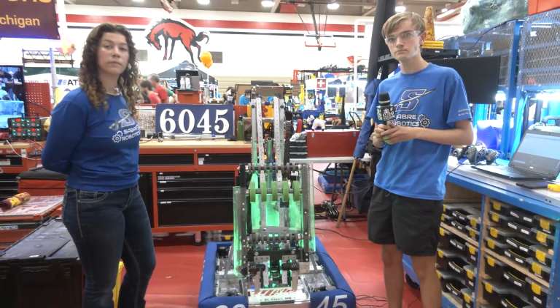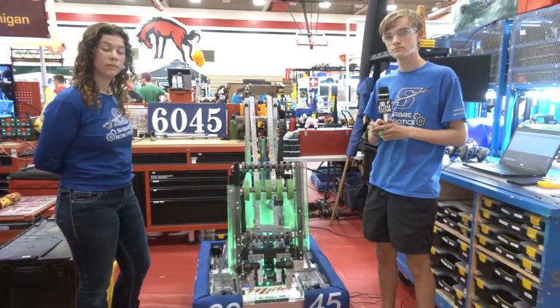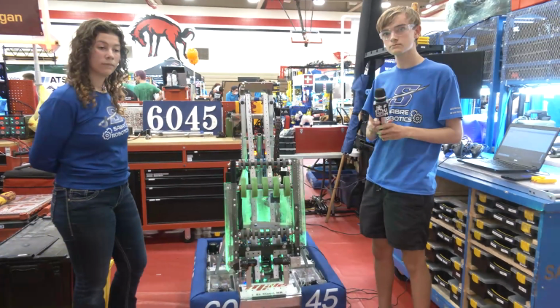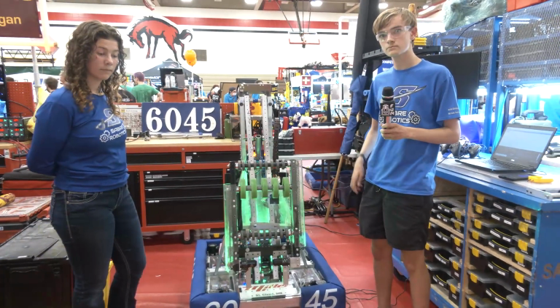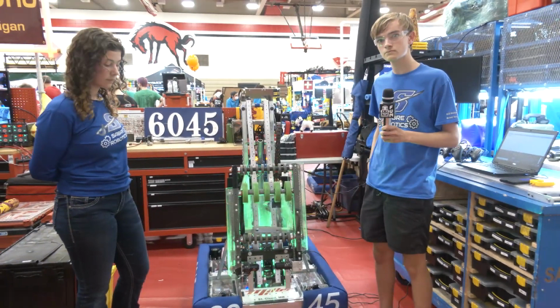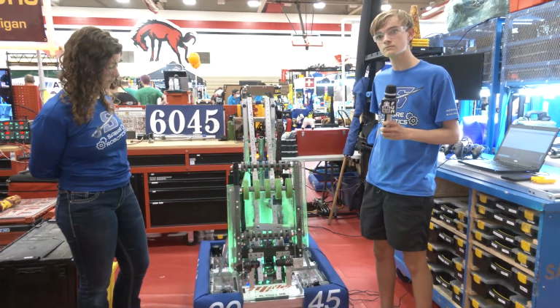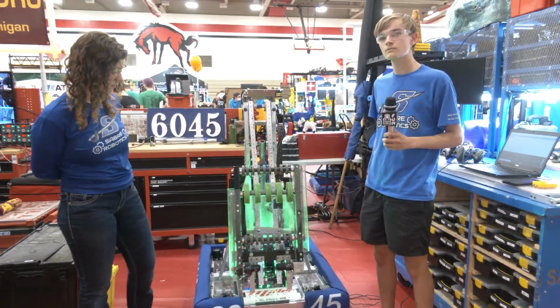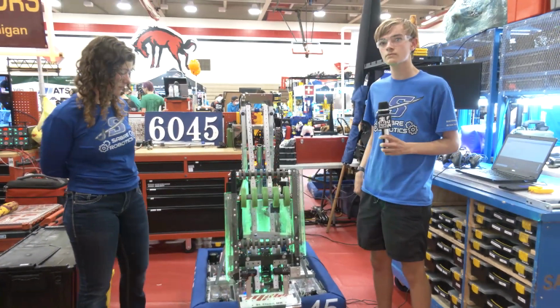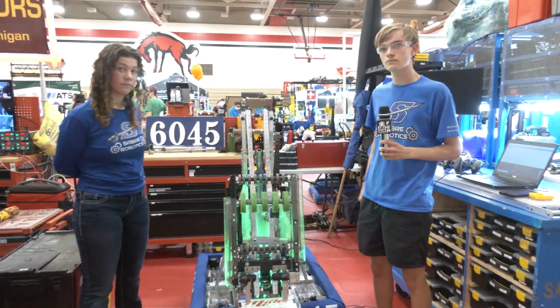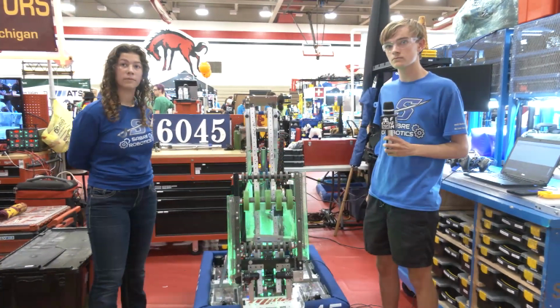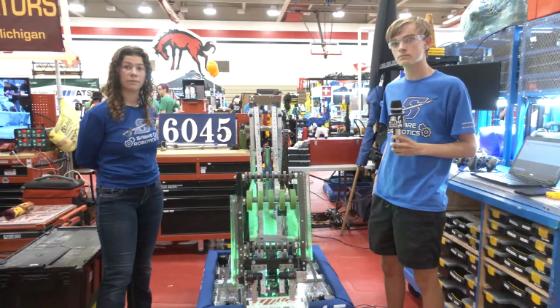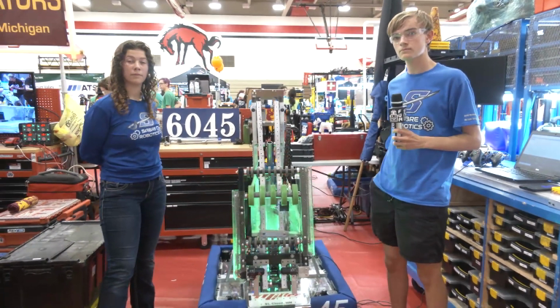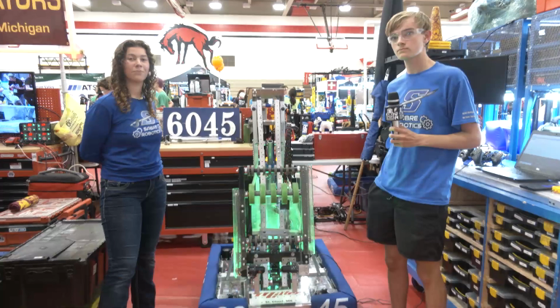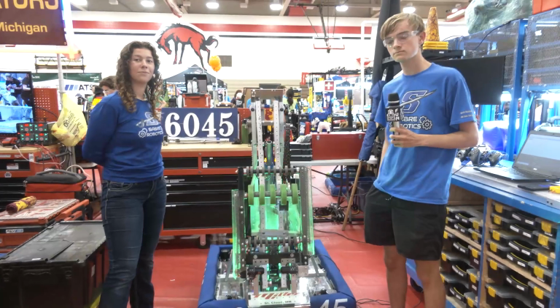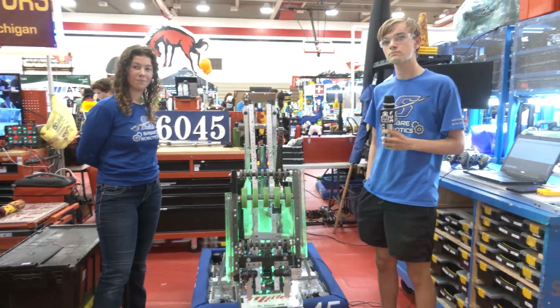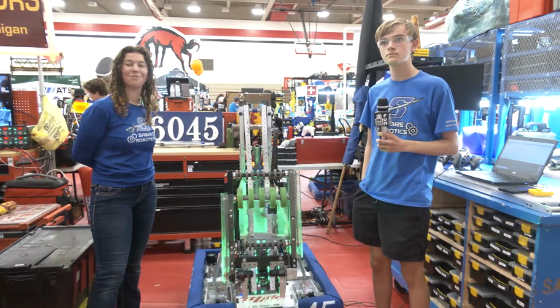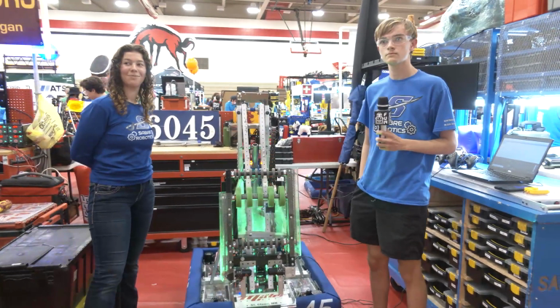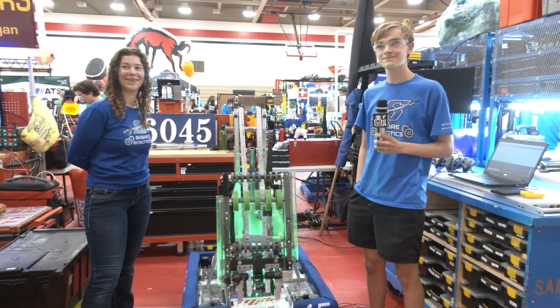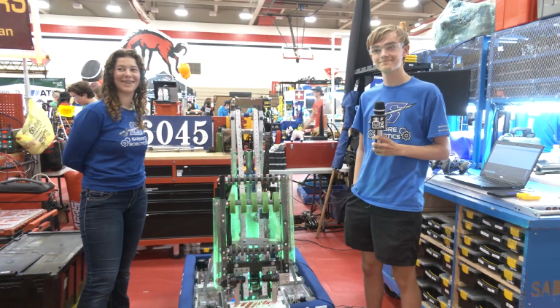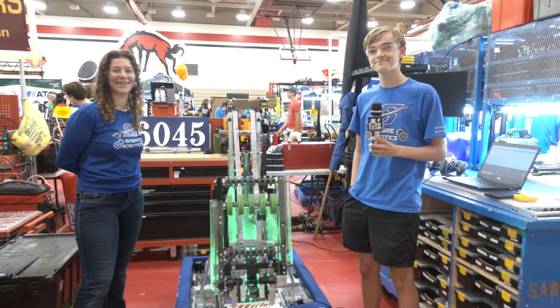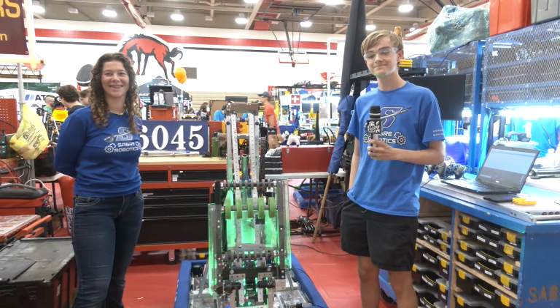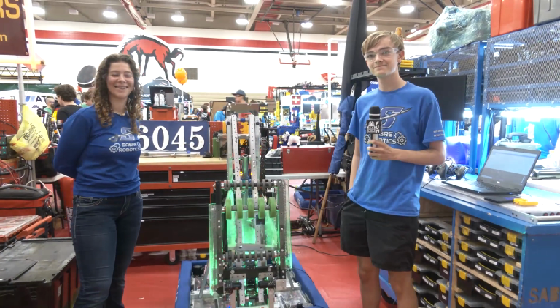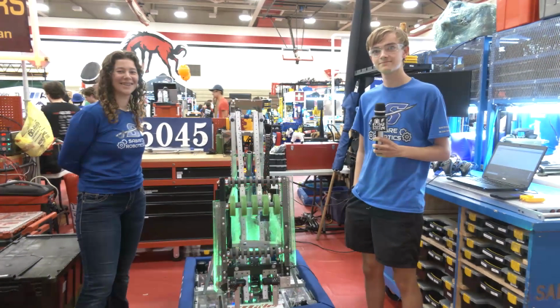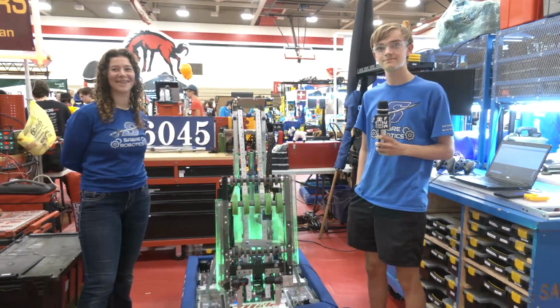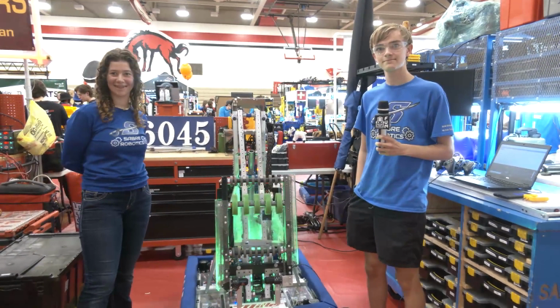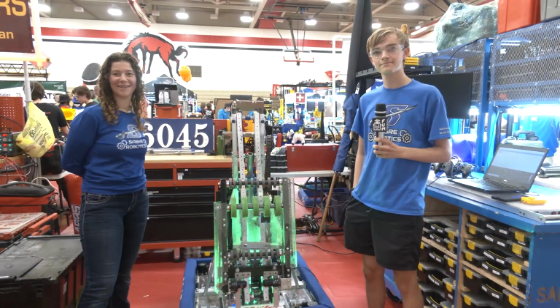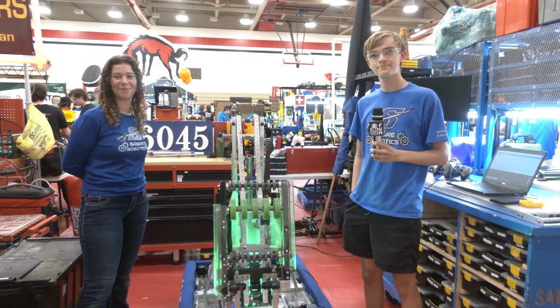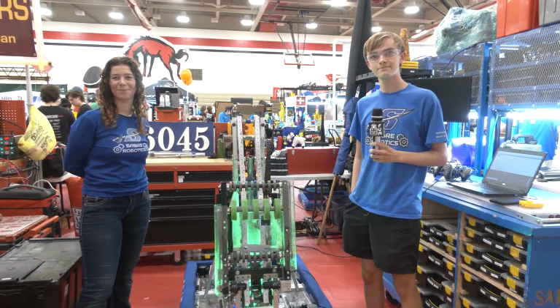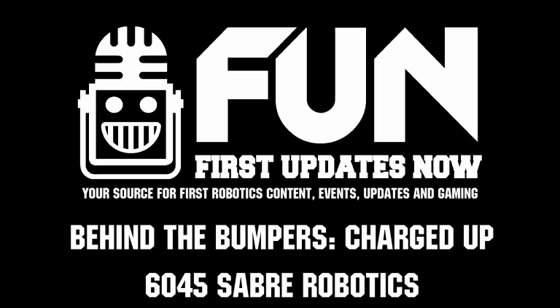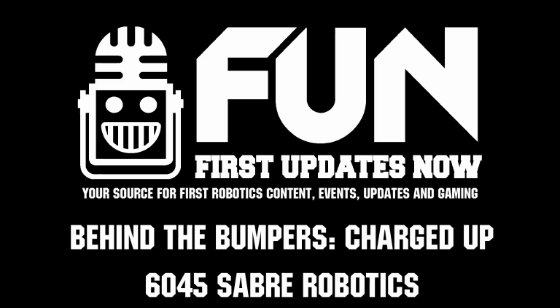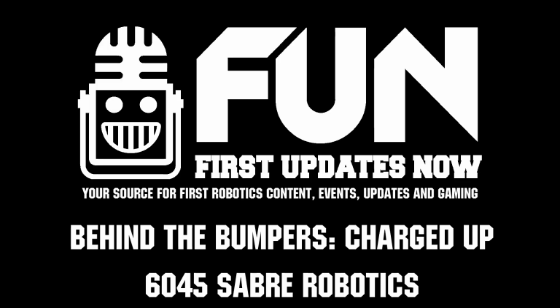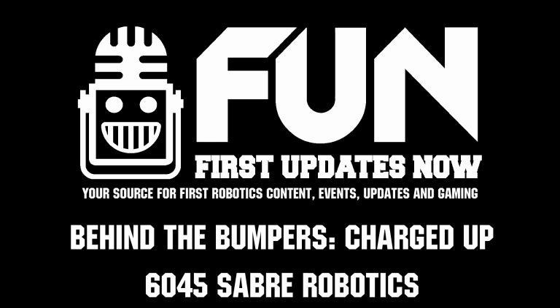Well, 6045, thank you so much for taking the time to tell us about your team. Congratulations on a great season. Definitely a team to keep an eye out for in Minnesota as they keep rising up in the ranks. We wish you the best of luck here at IRI, and we're looking forward to future seasons as well. Thanks a lot.